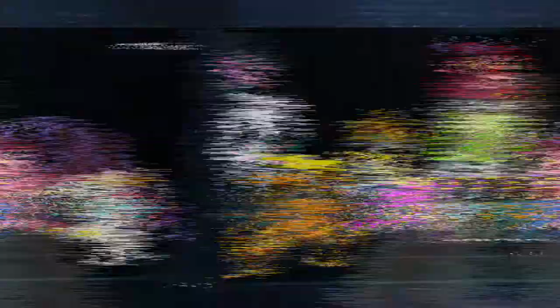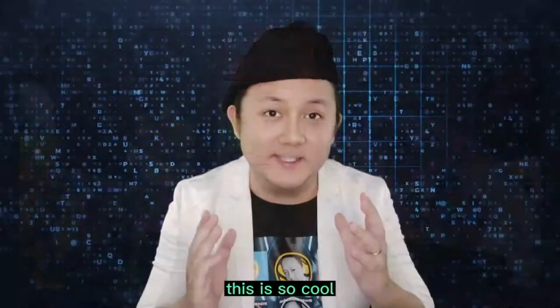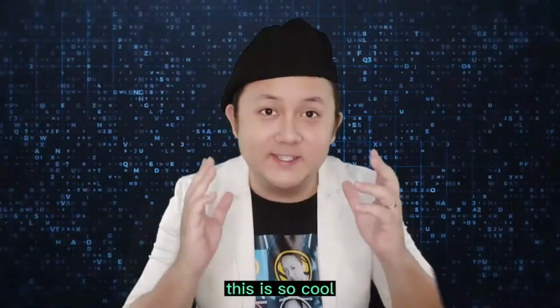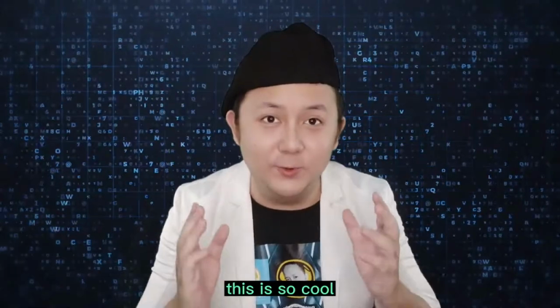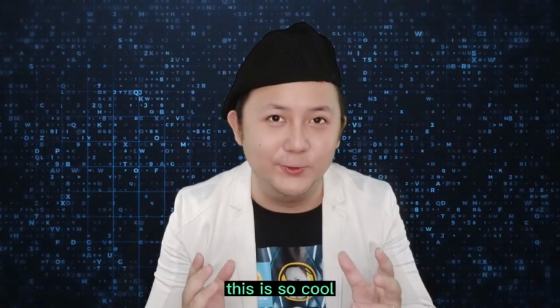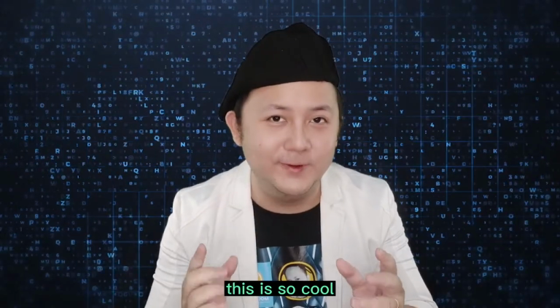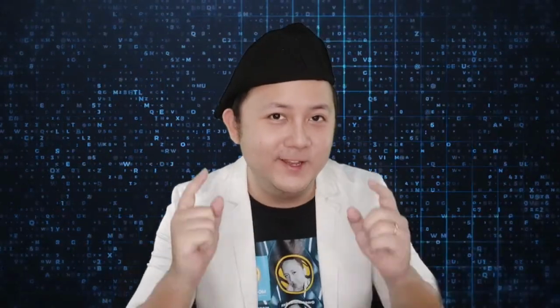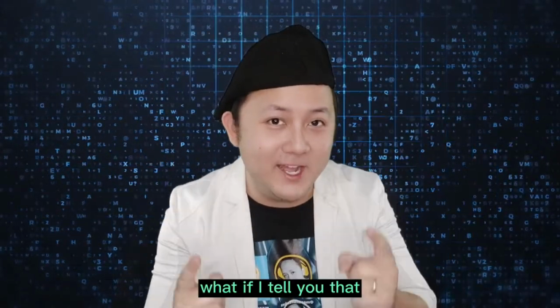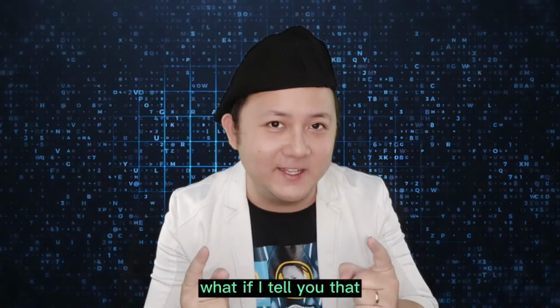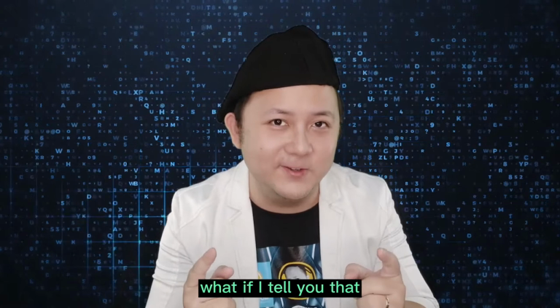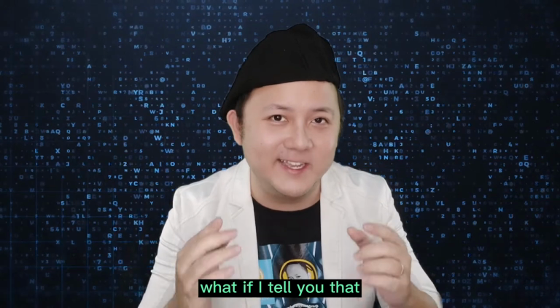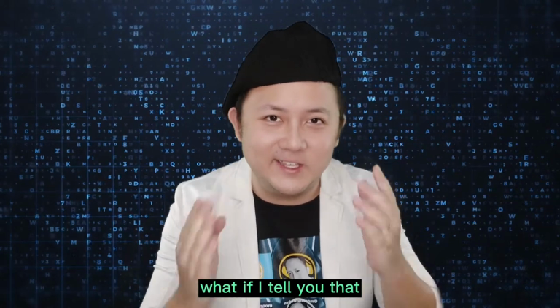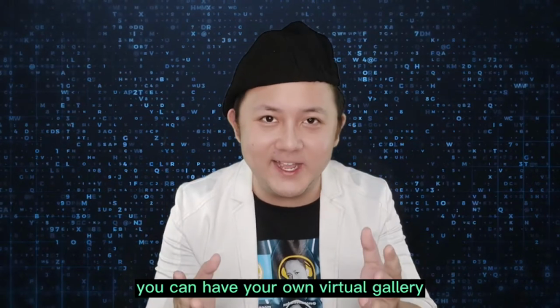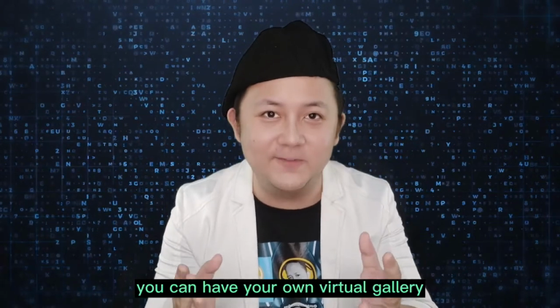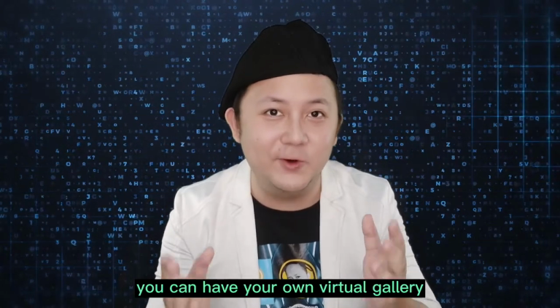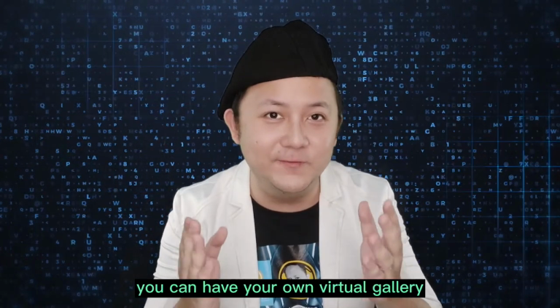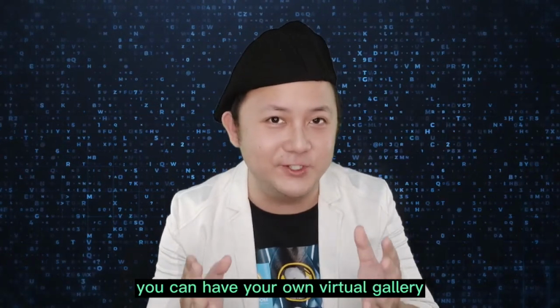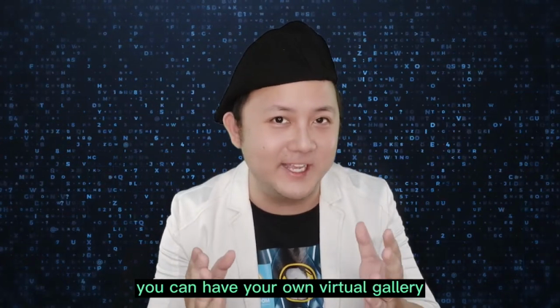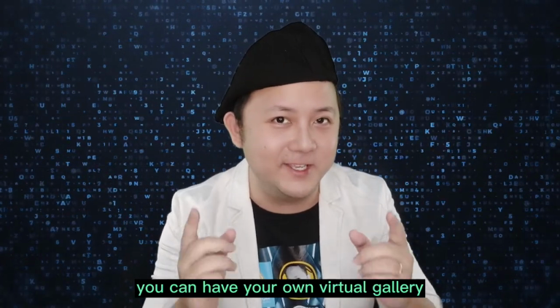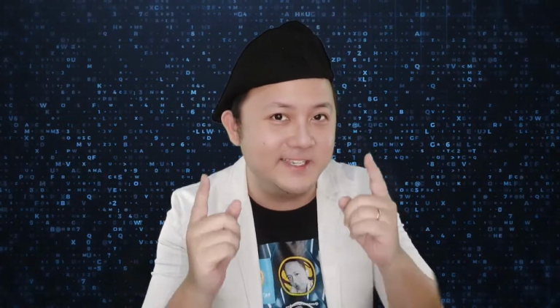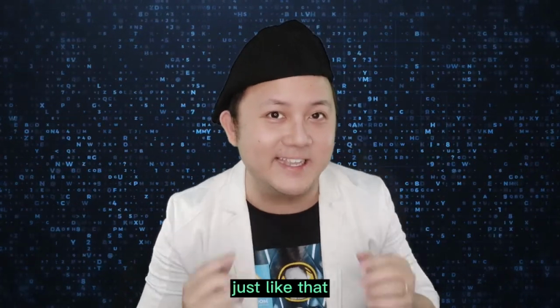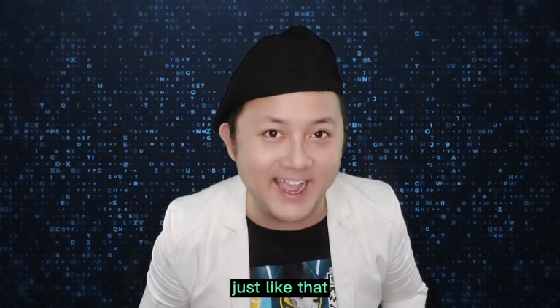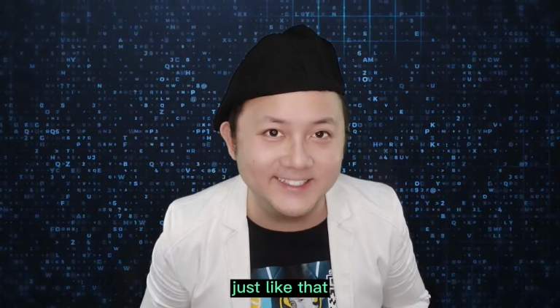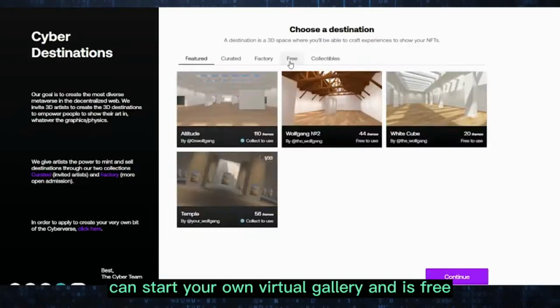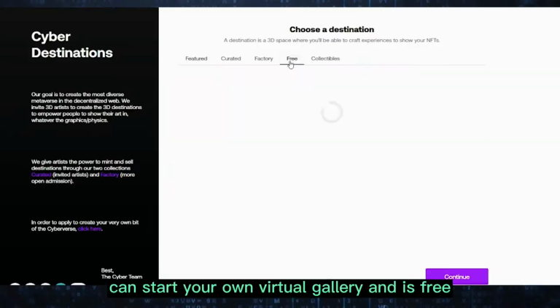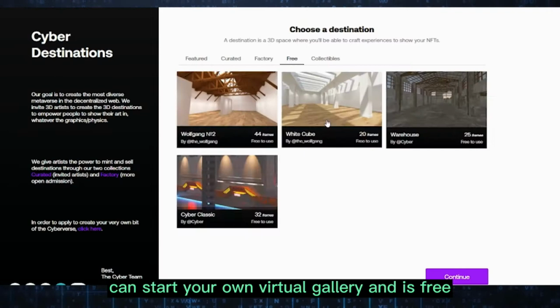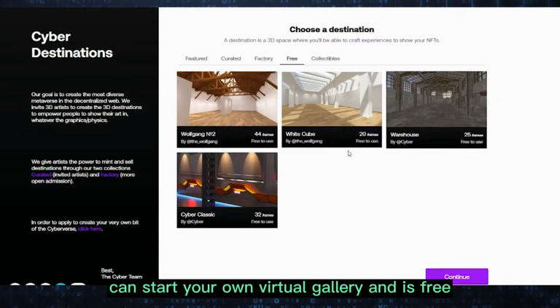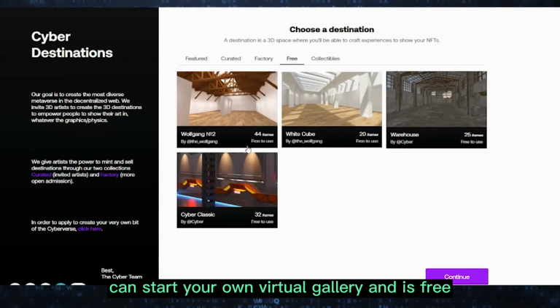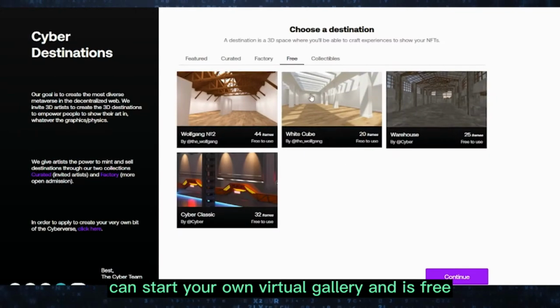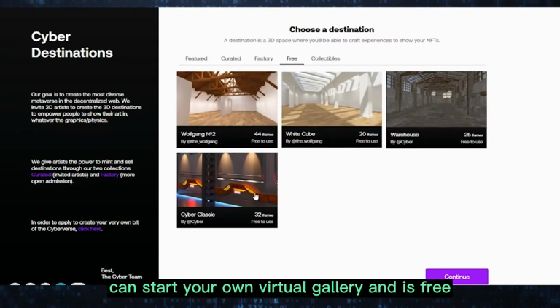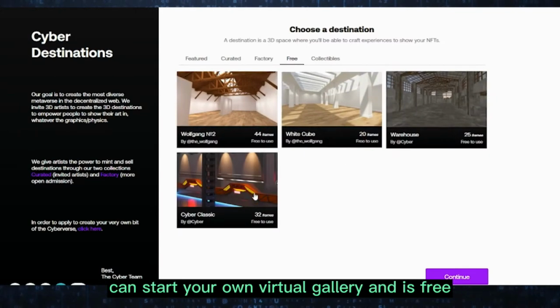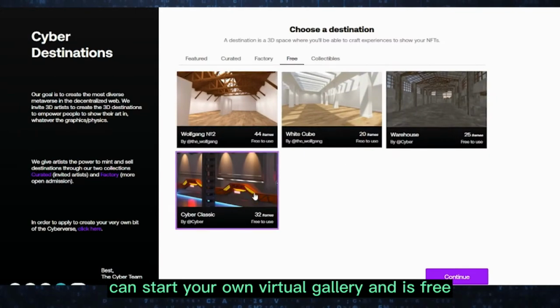This is so cool. What if I told you that you can have your own virtual gallery just like that? You can start your own virtual gallery and it's free.